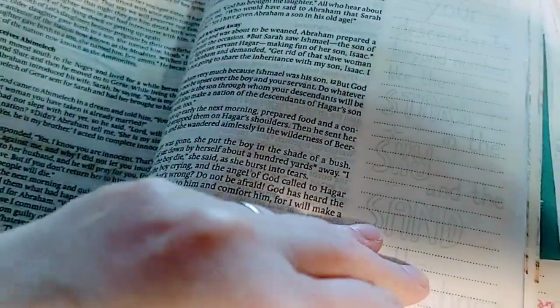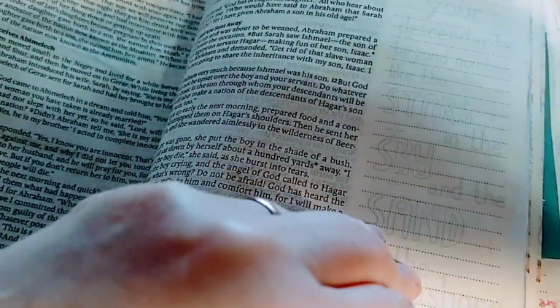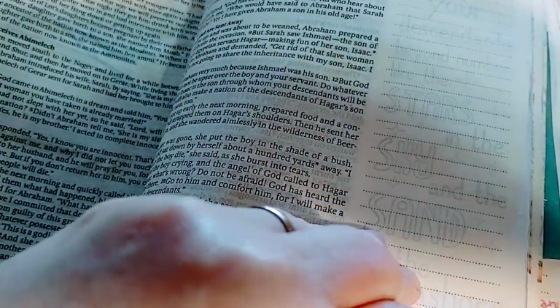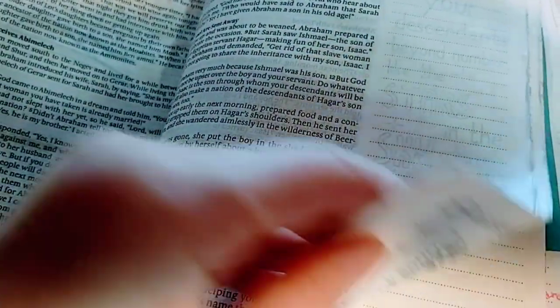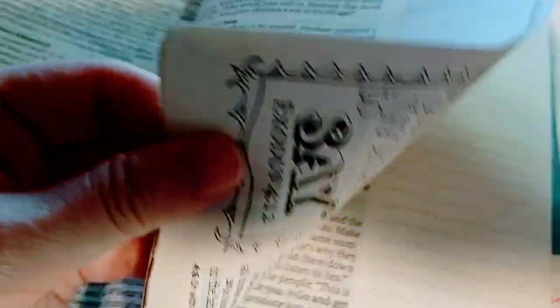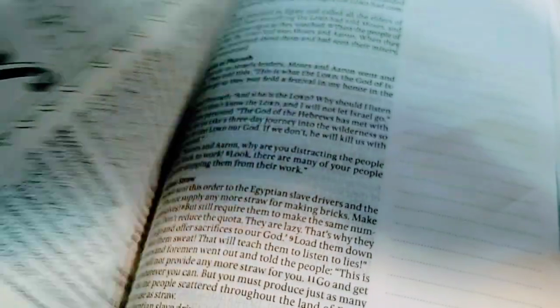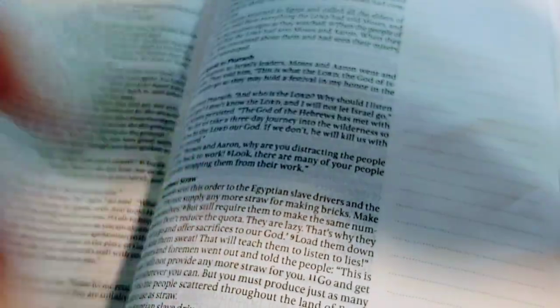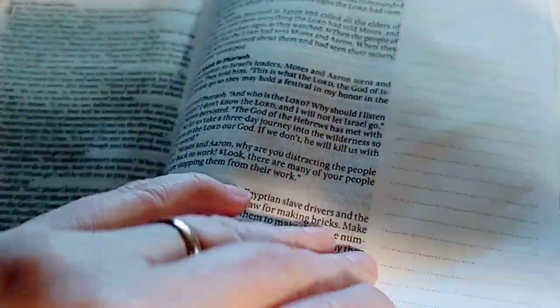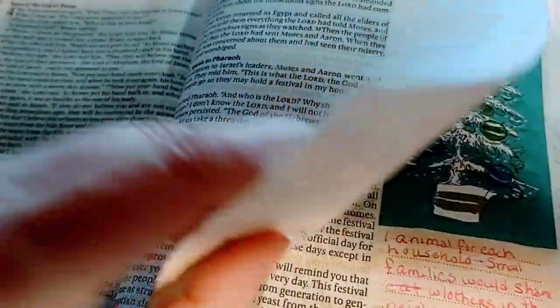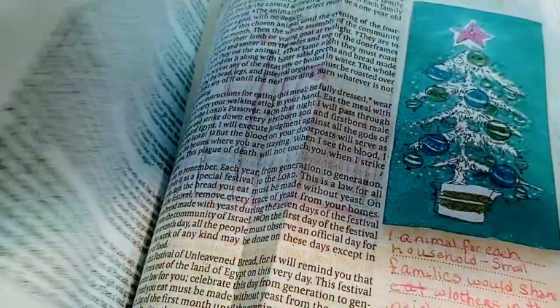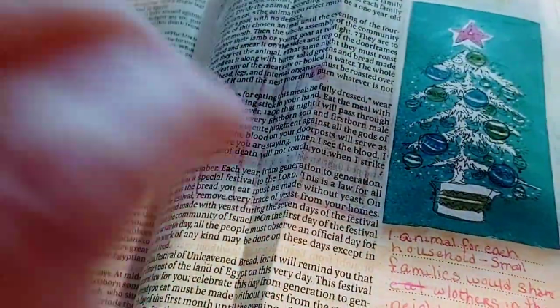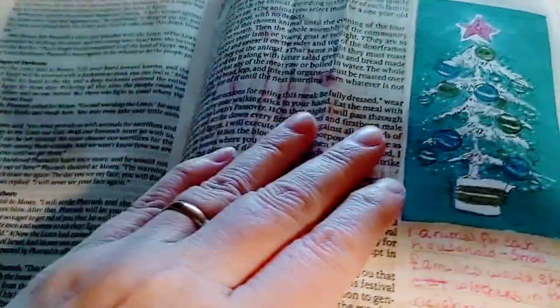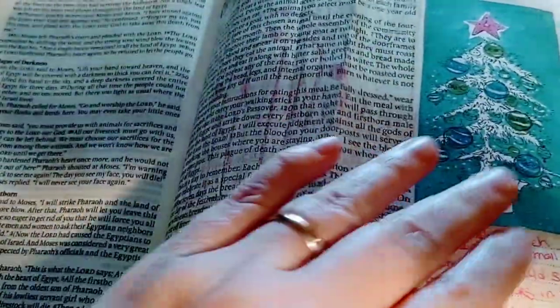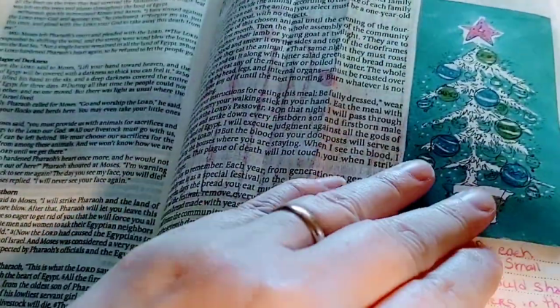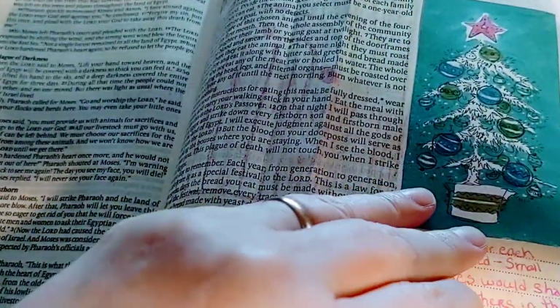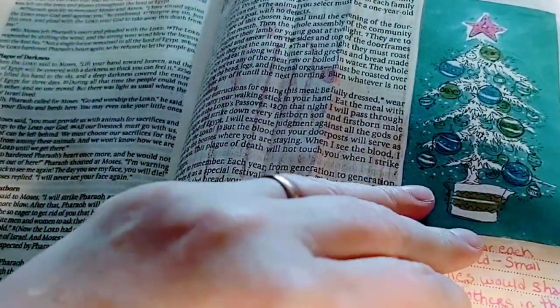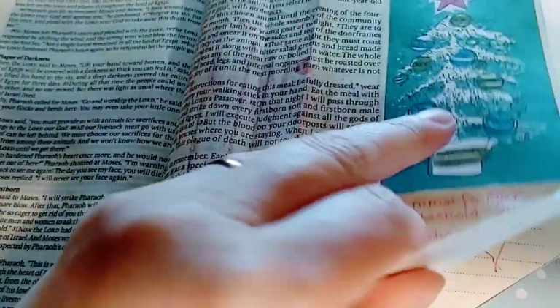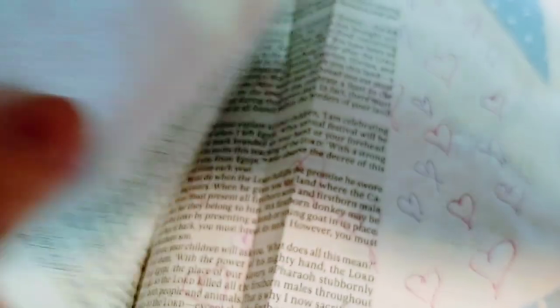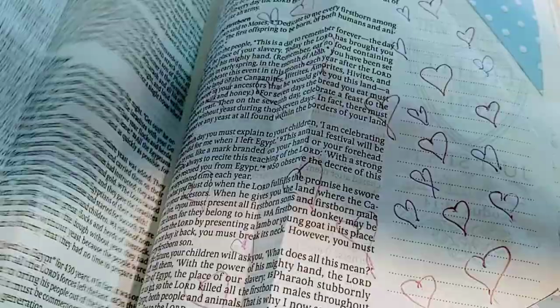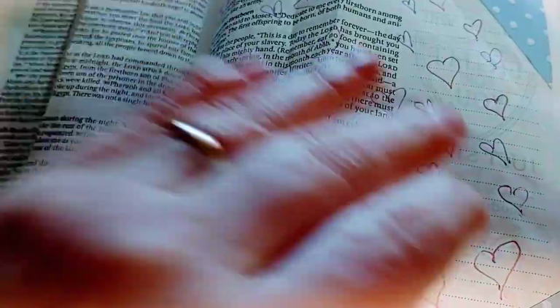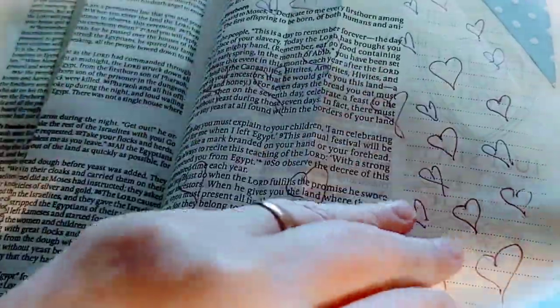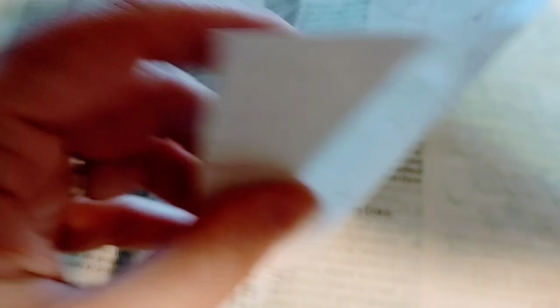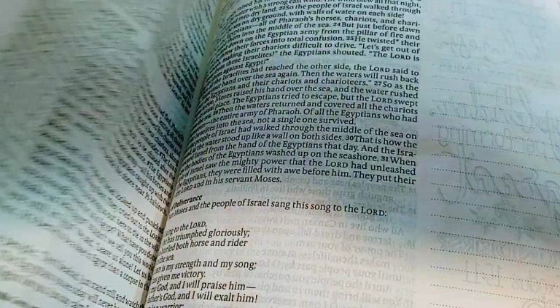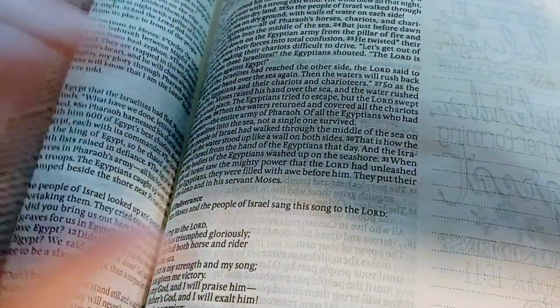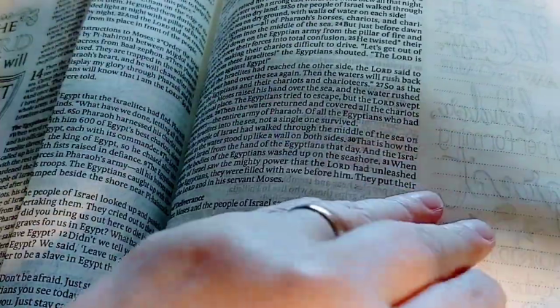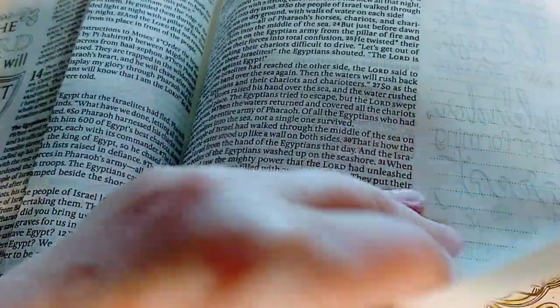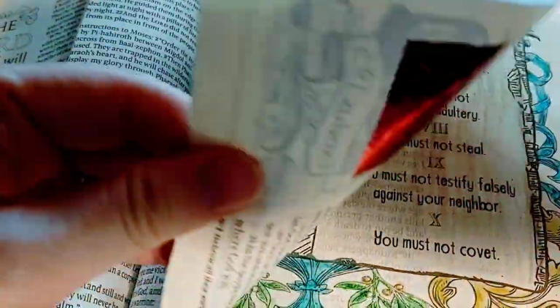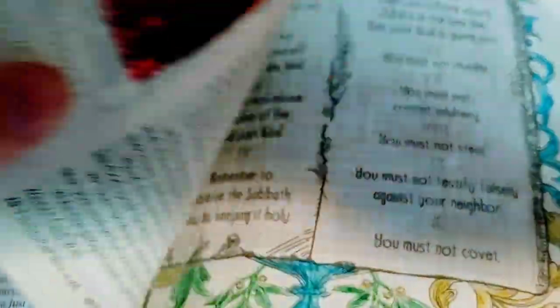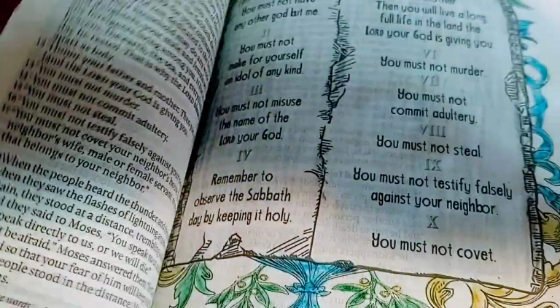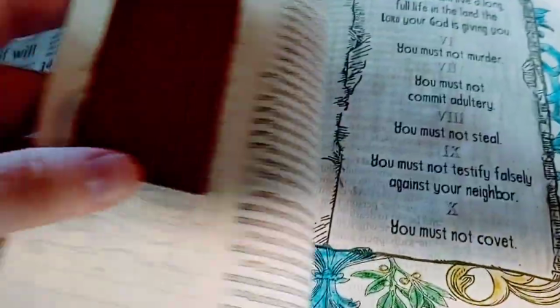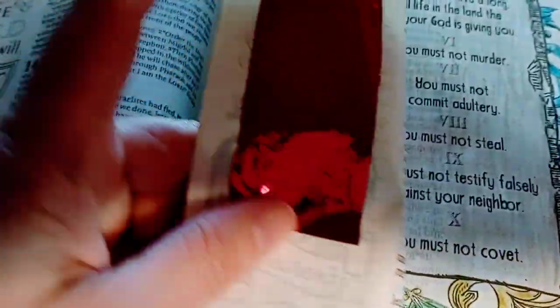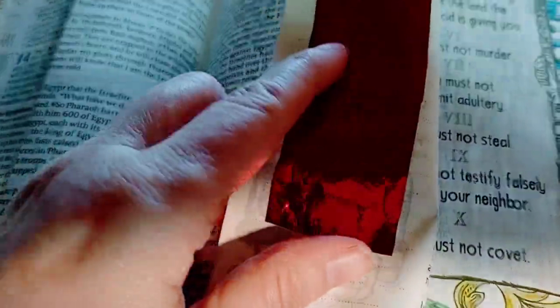Some people's Bible journaling is absolutely beautiful, and some people are just casual. I think the main thing is, as you're journaling, to let that word of God sink in you deep.